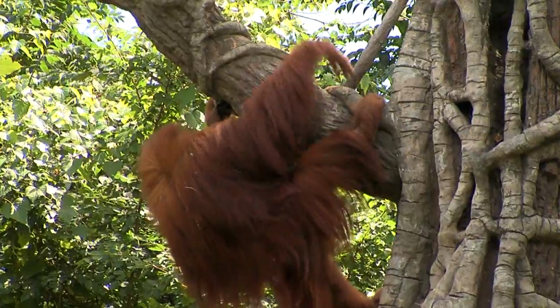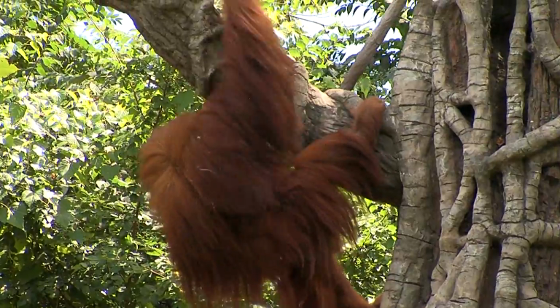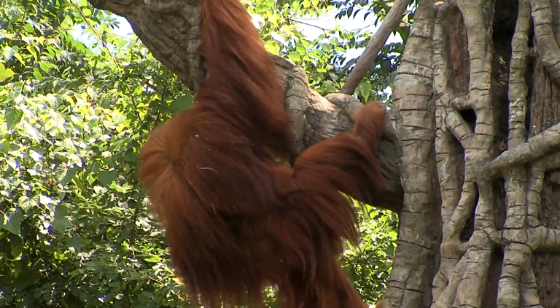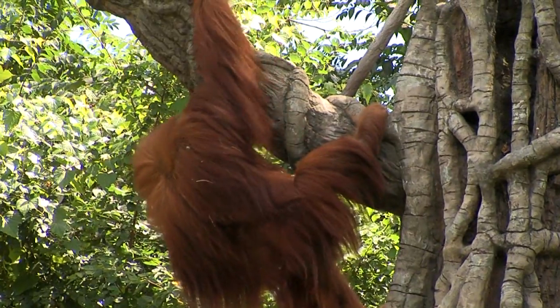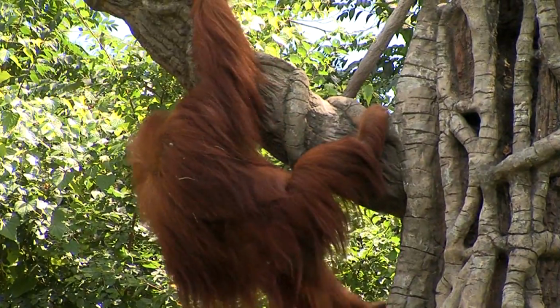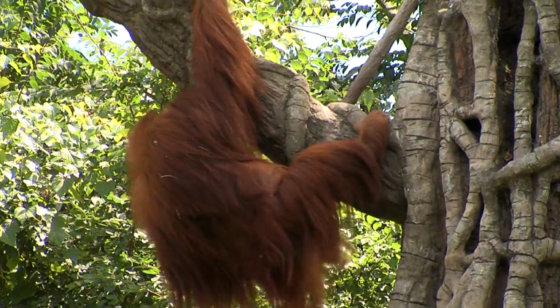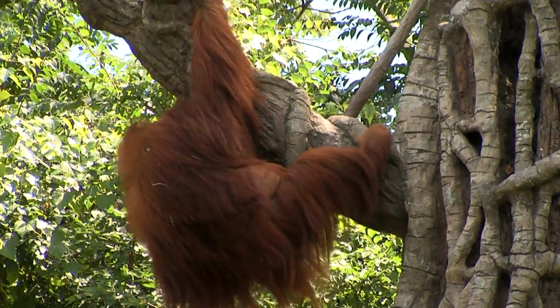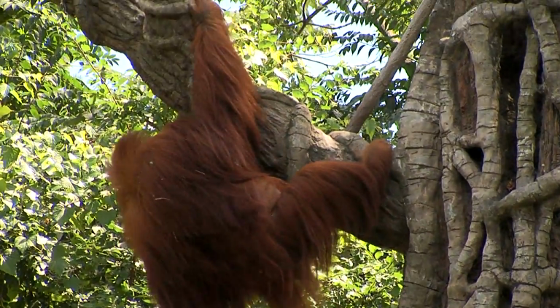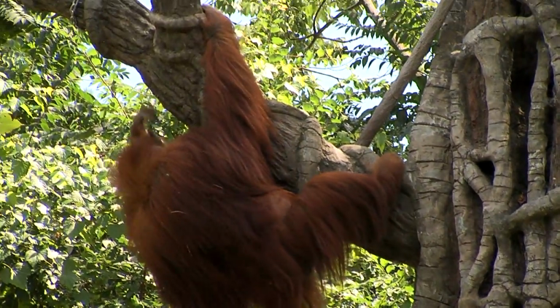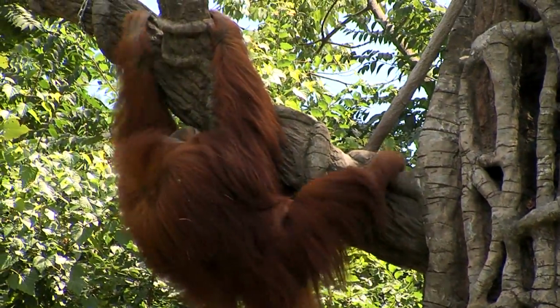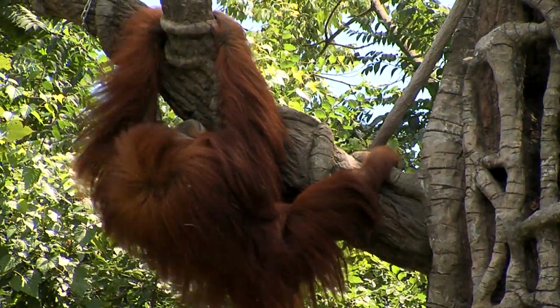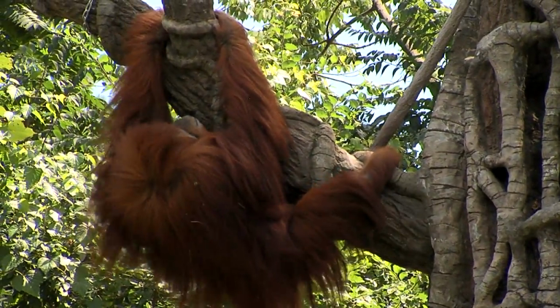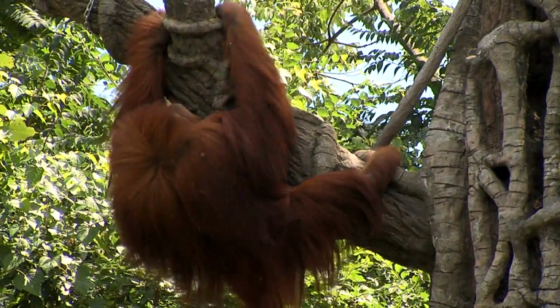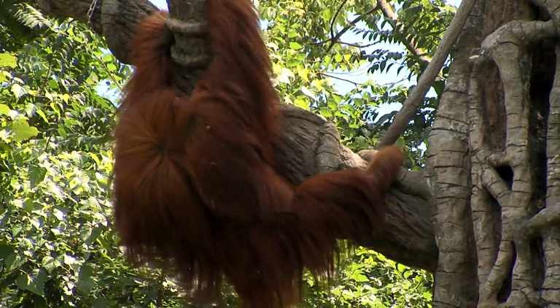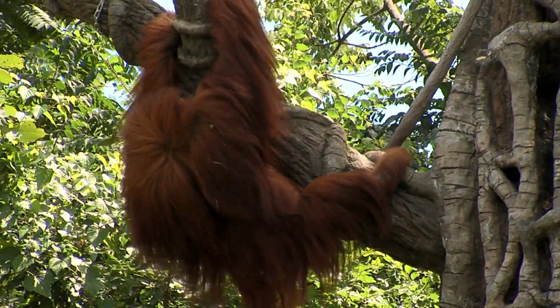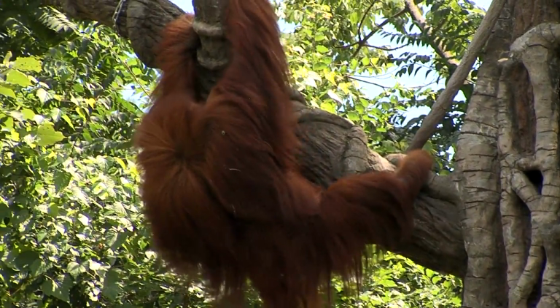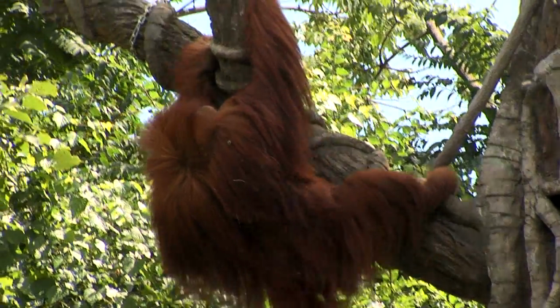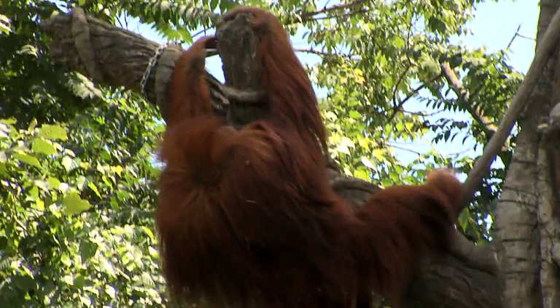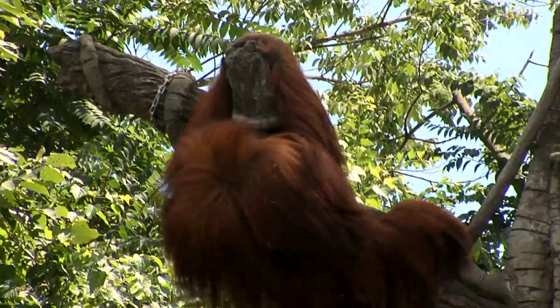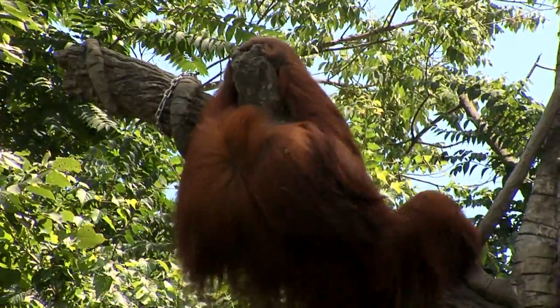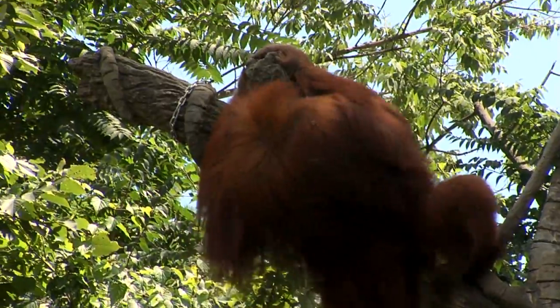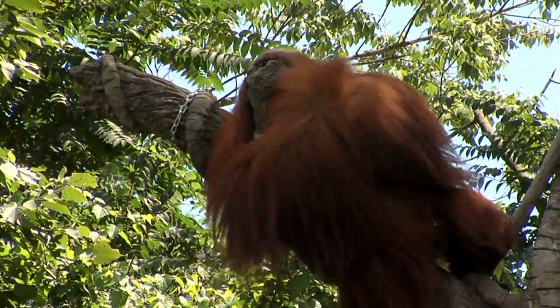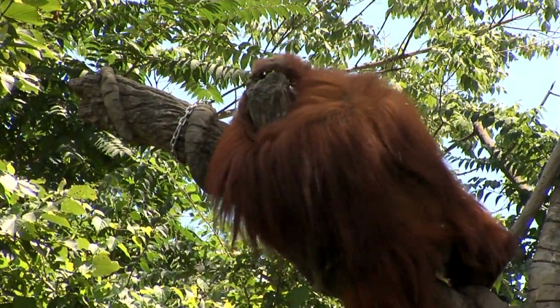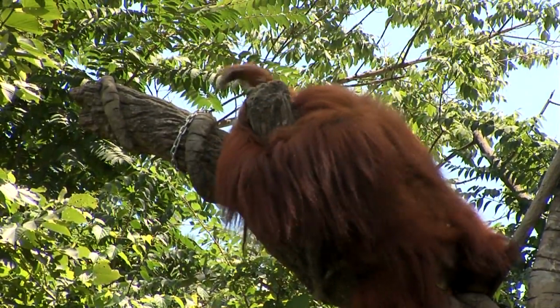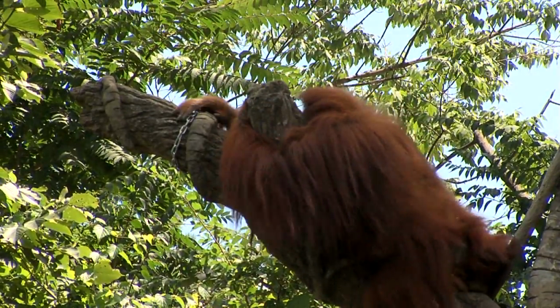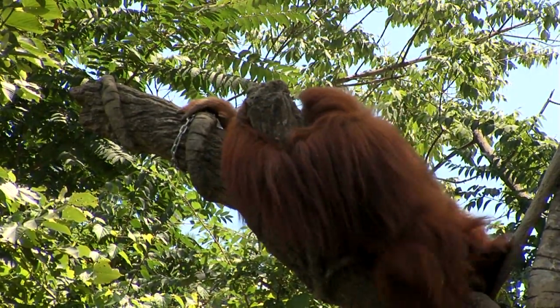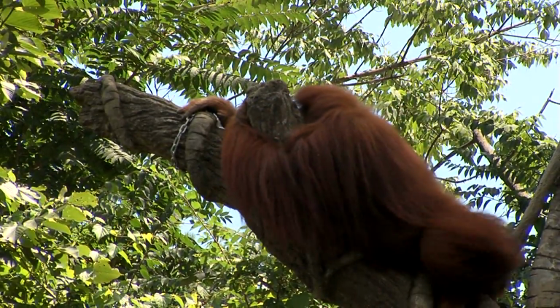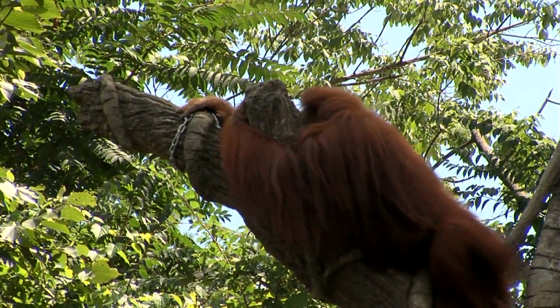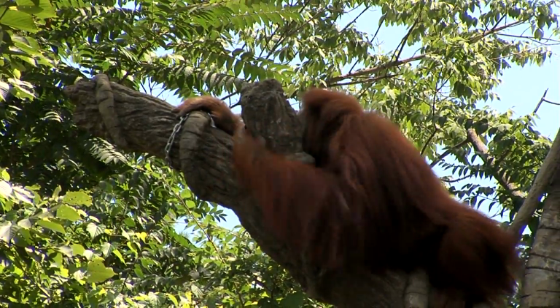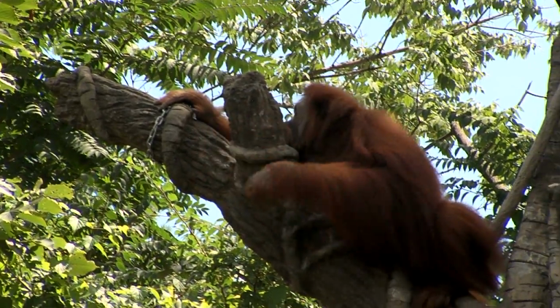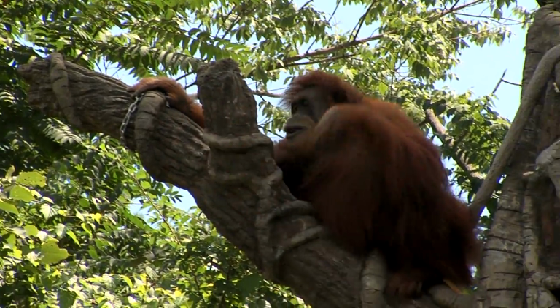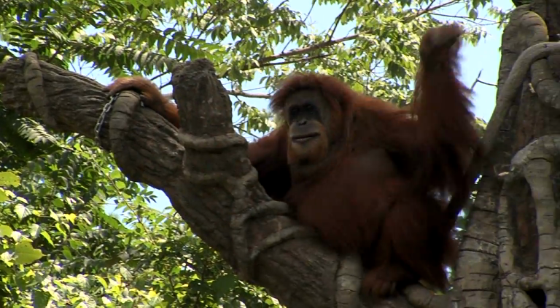By keeping animals active and having them do the kinds of things they do in the wild, it keeps their muscles in shape, keeps their weight down, and helps them live a longer and healthier life.